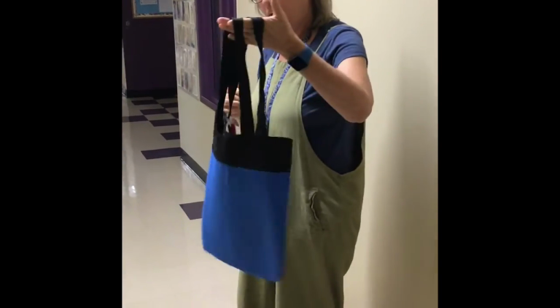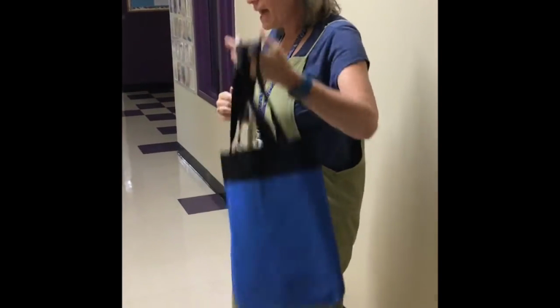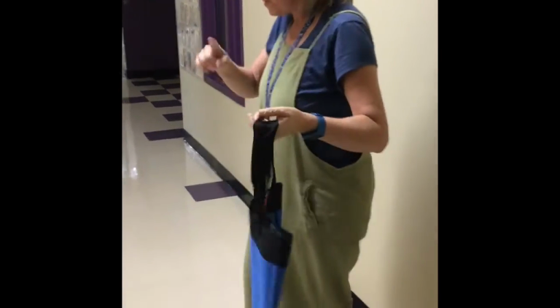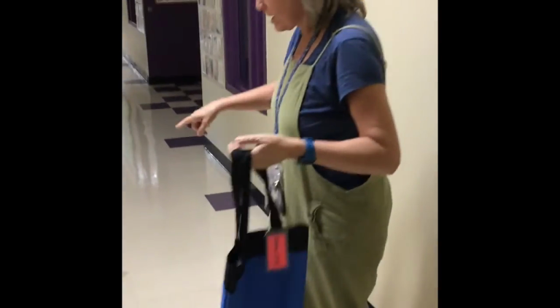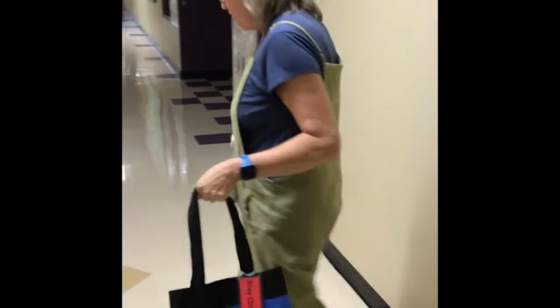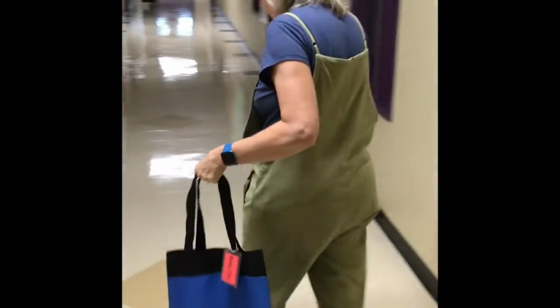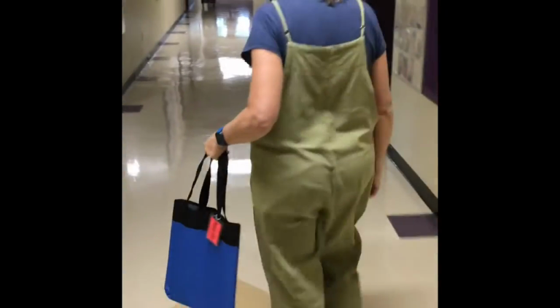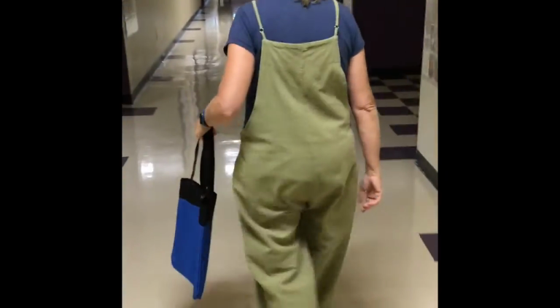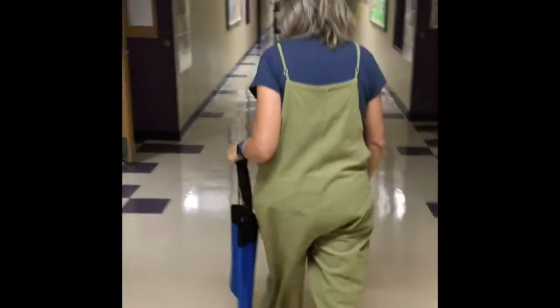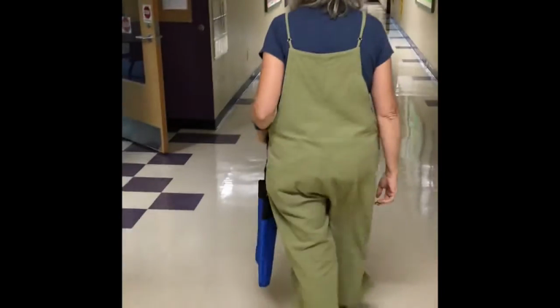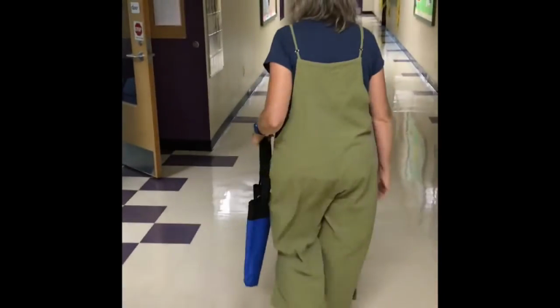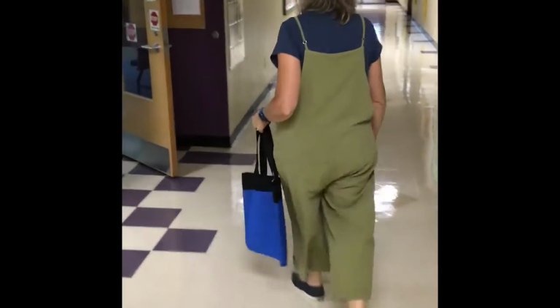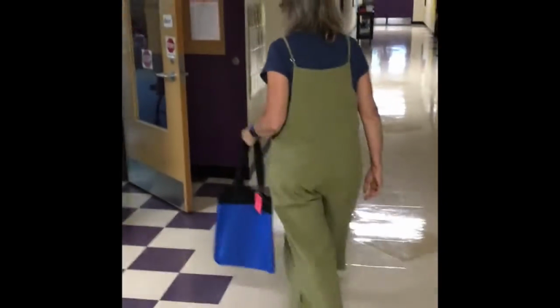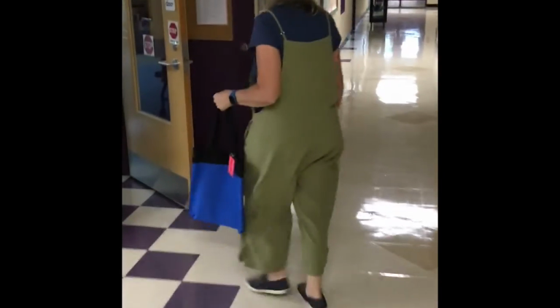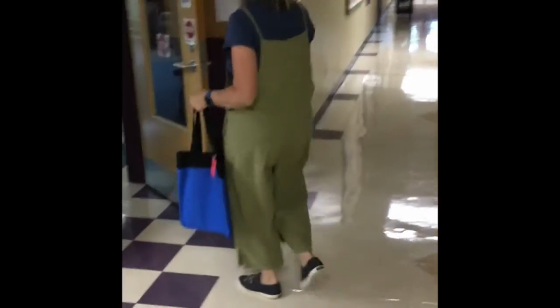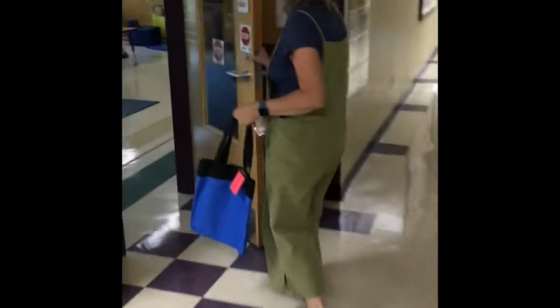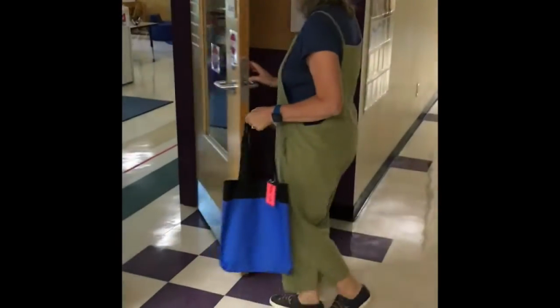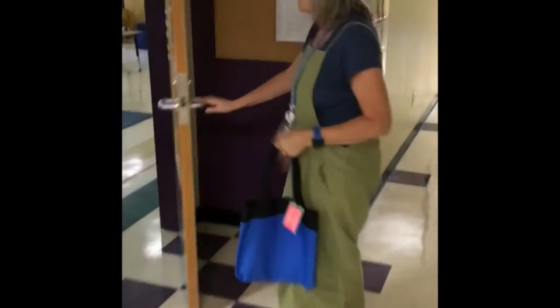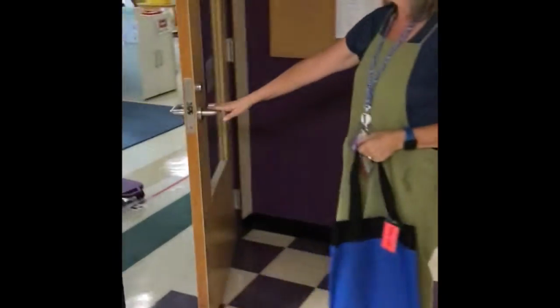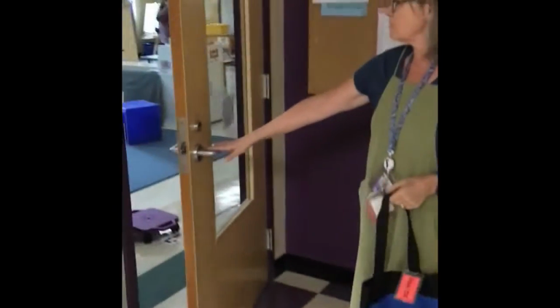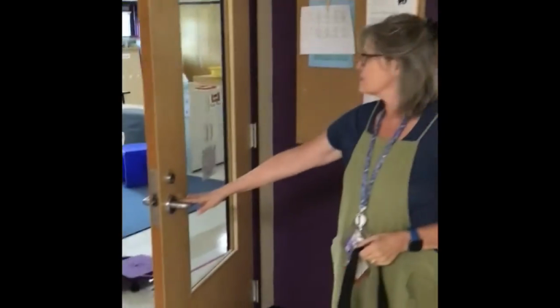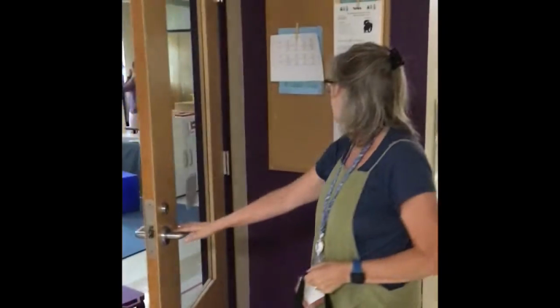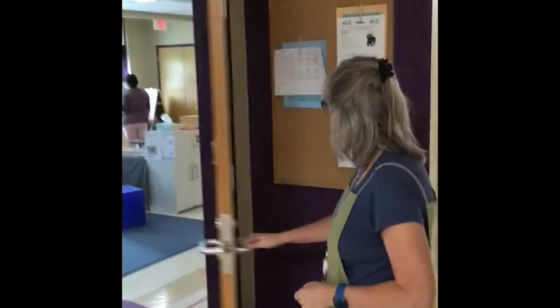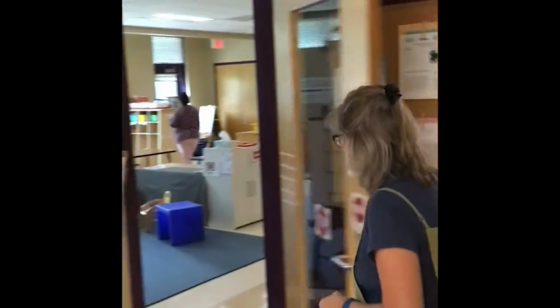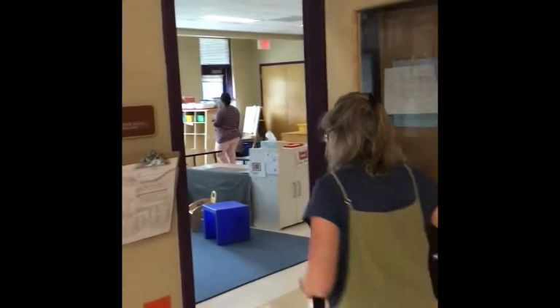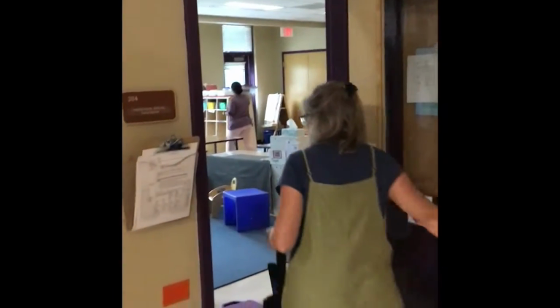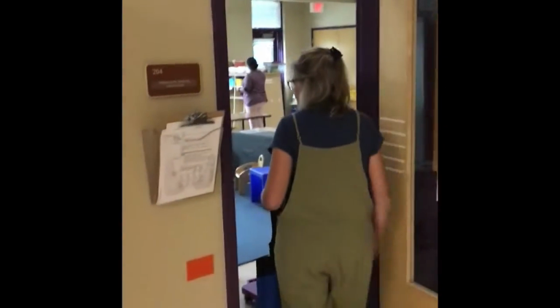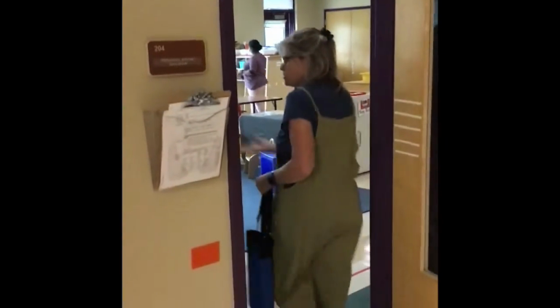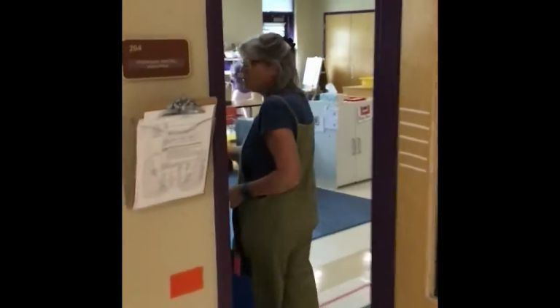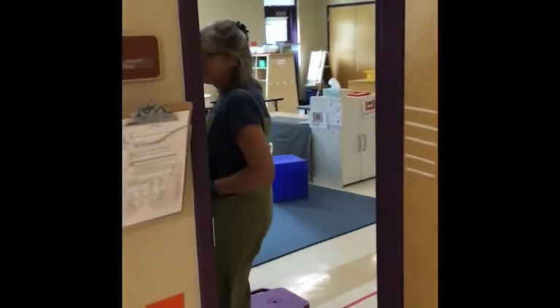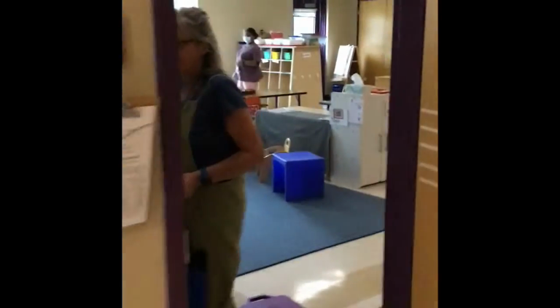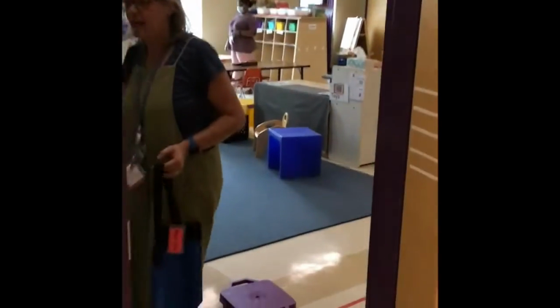They have their bag, they're gonna walk down the hall, and once they come into our classroom, see our classroom, then they're gonna turn the corner and find their name.